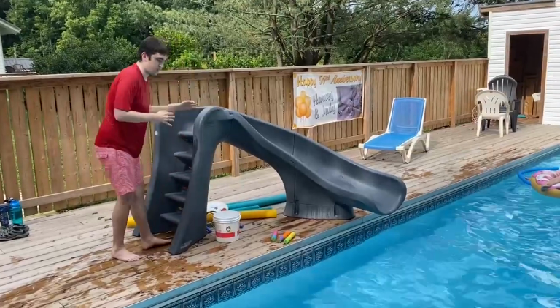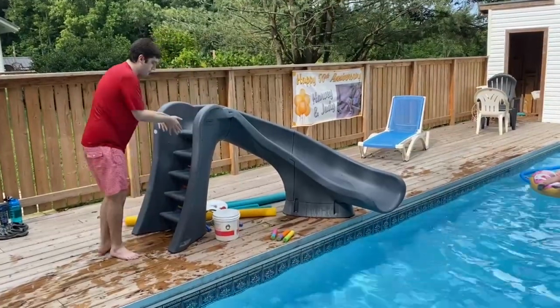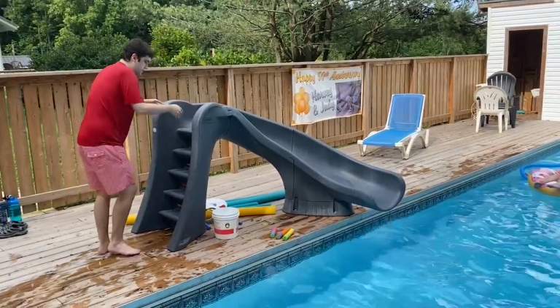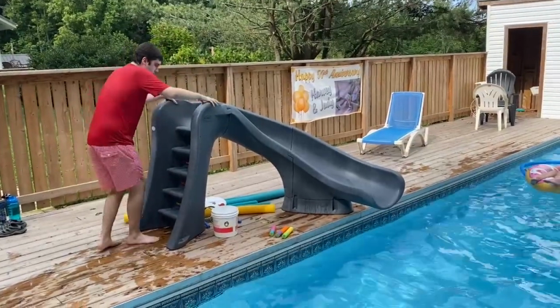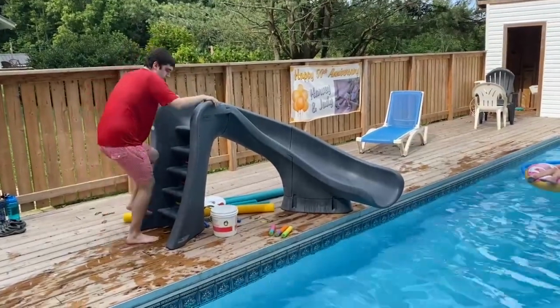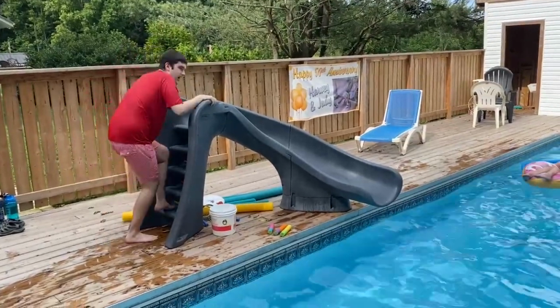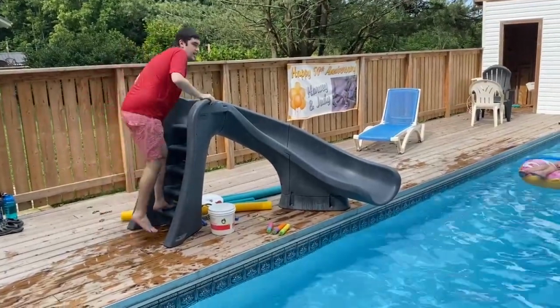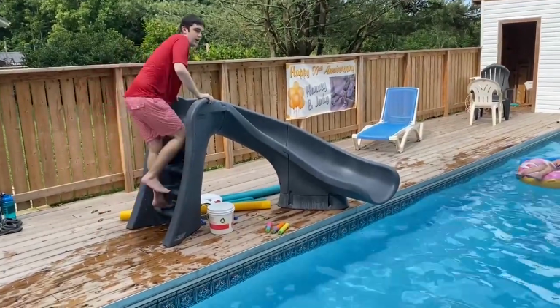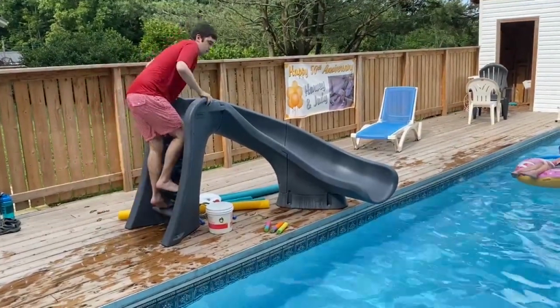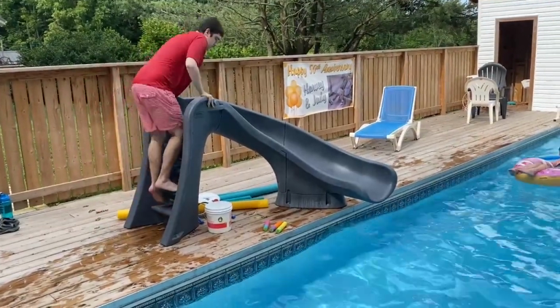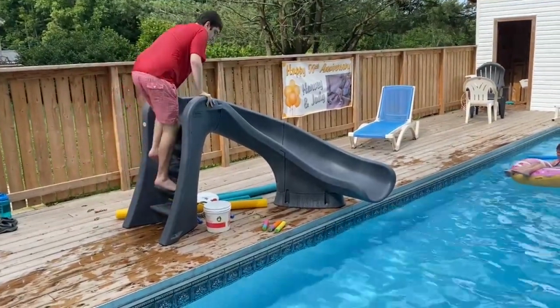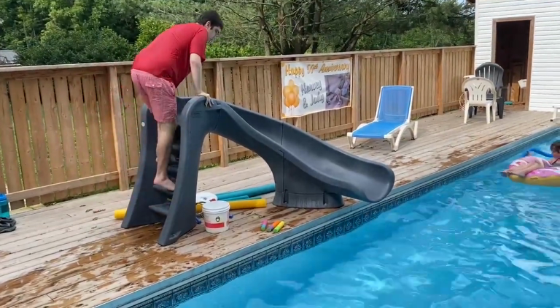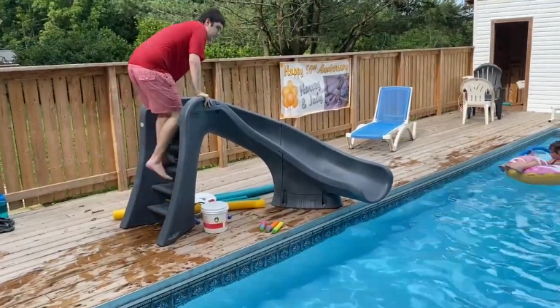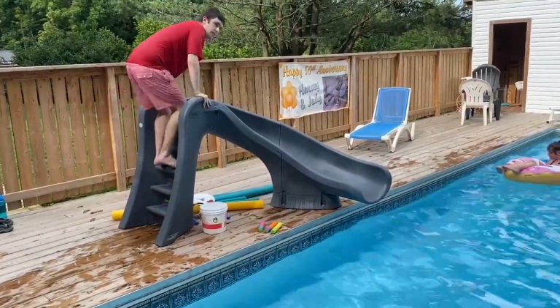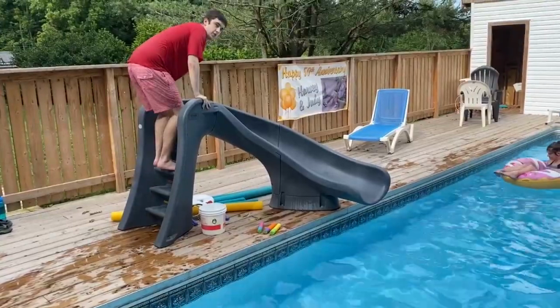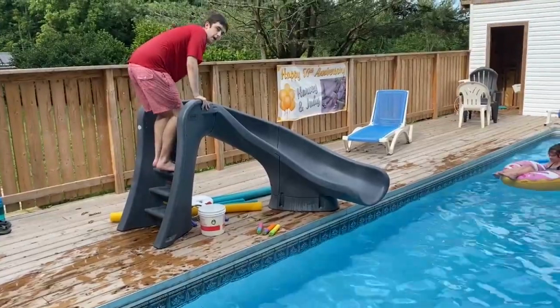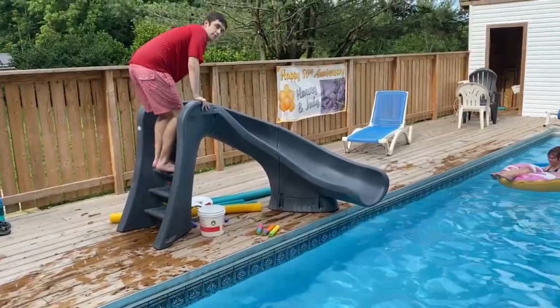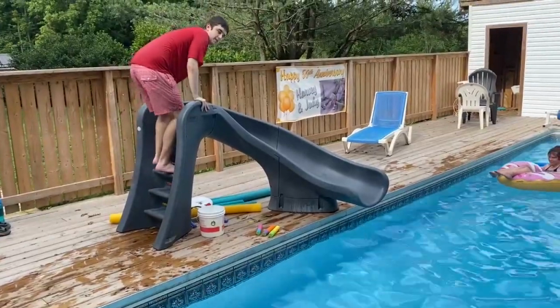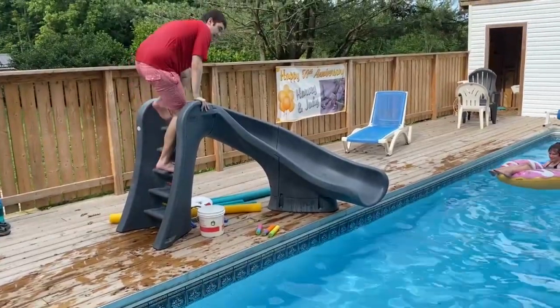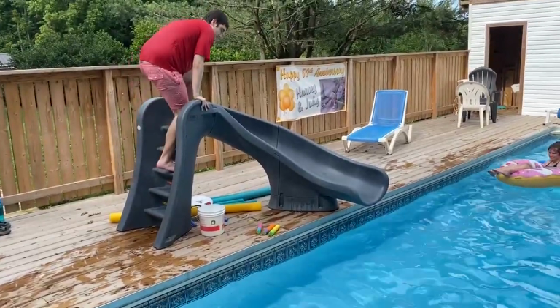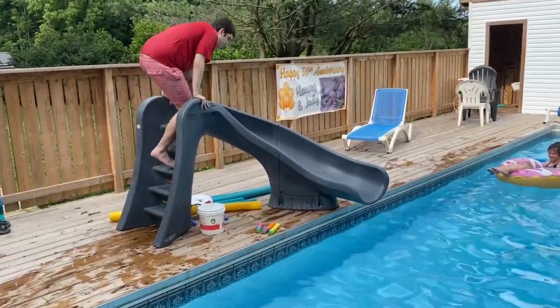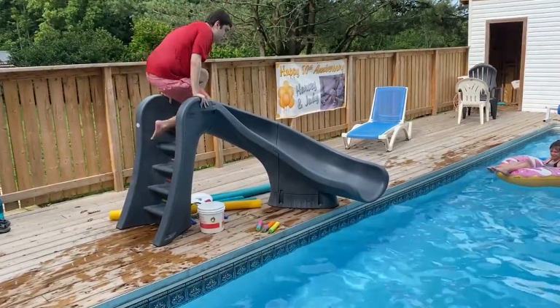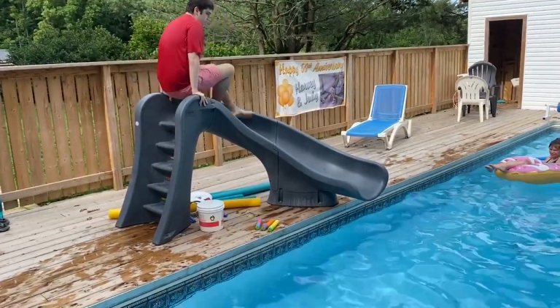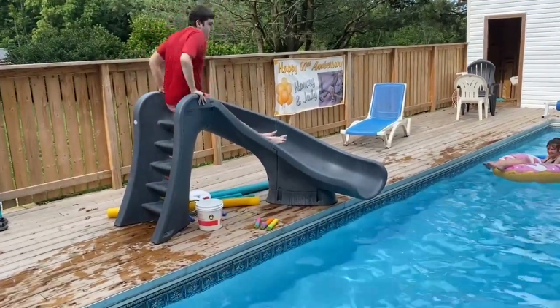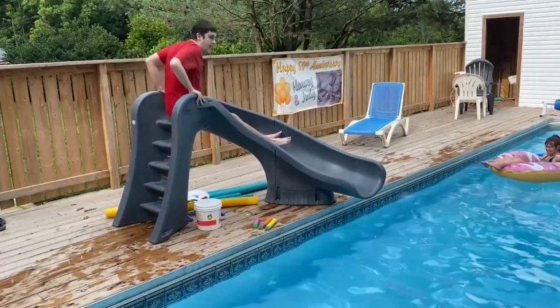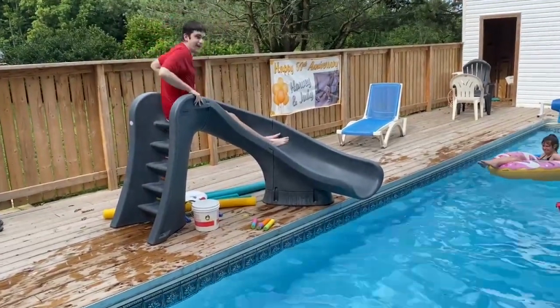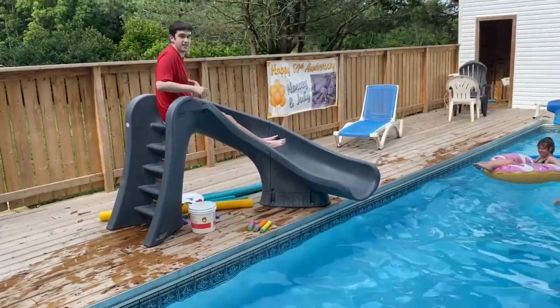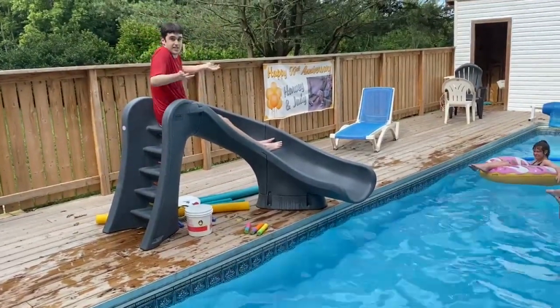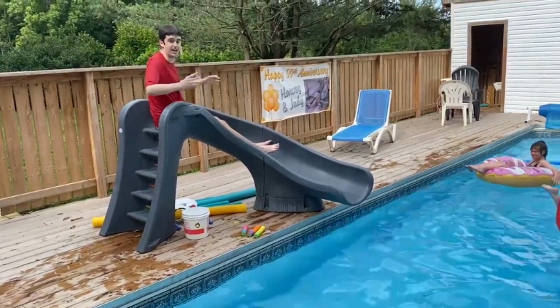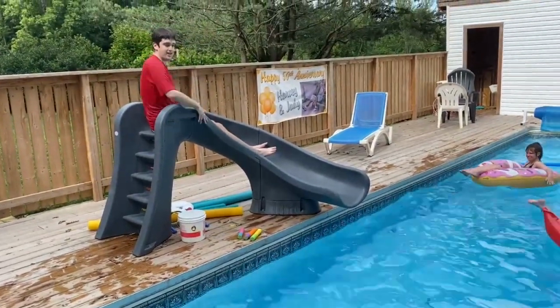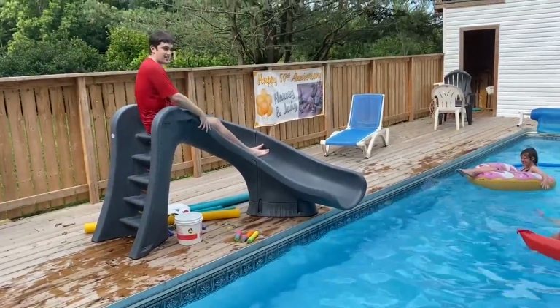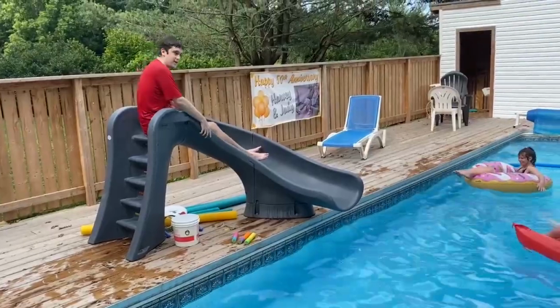Climb up the steps of the slide. Sit your bottom on the slide. And slide. That's all the steps.